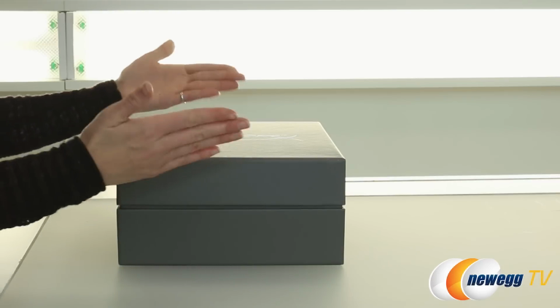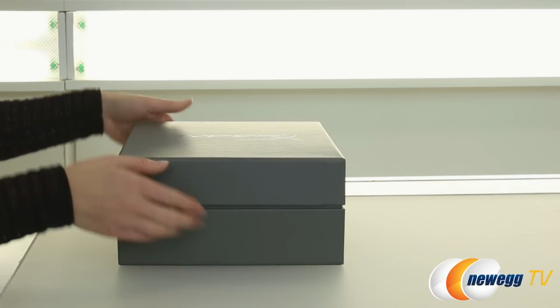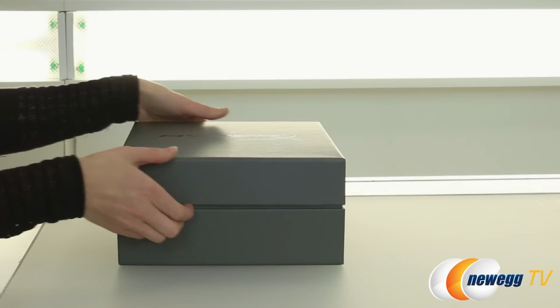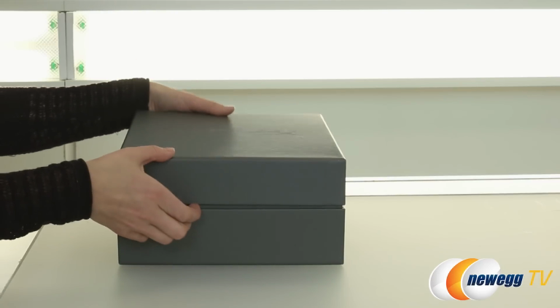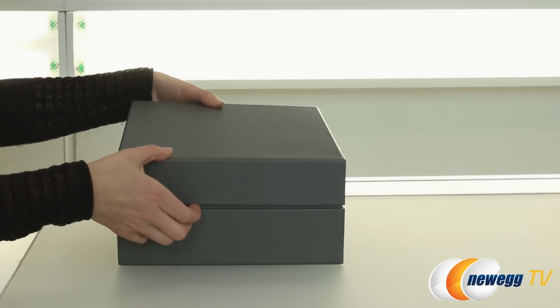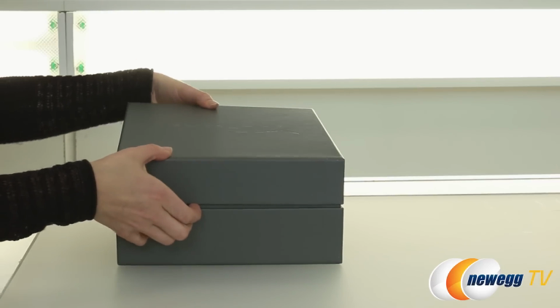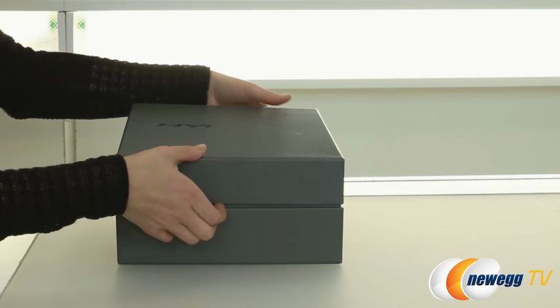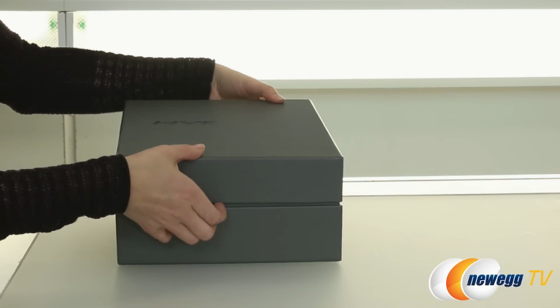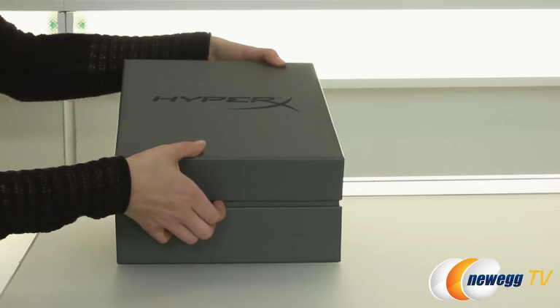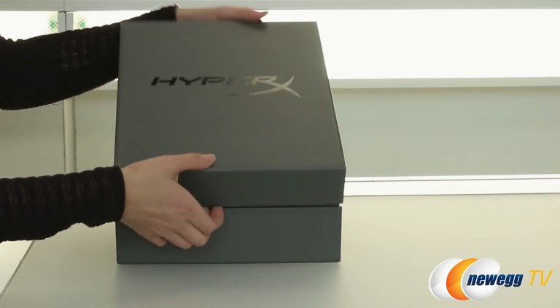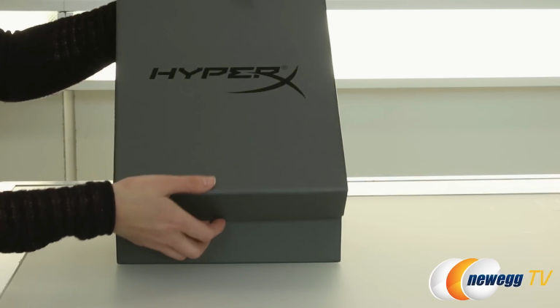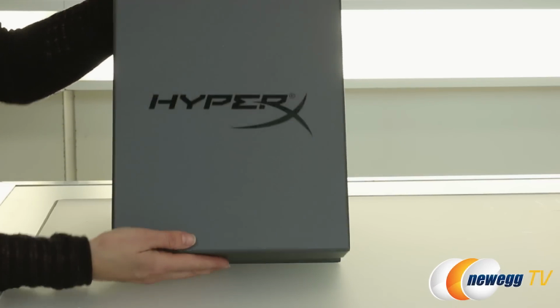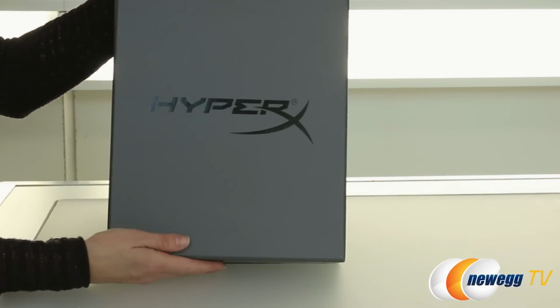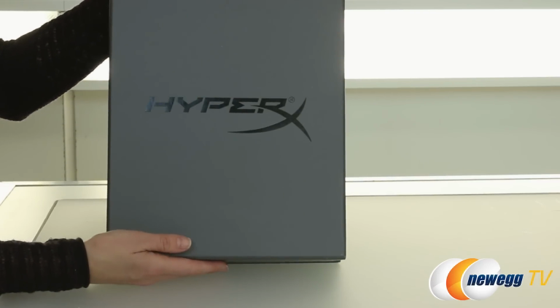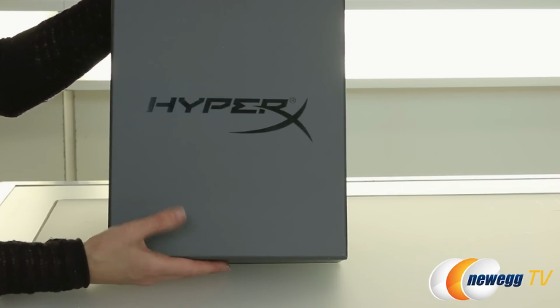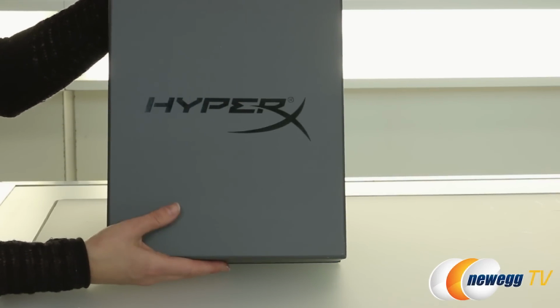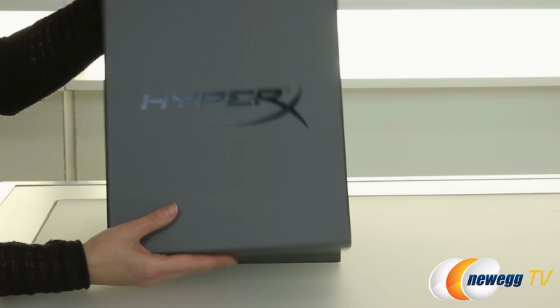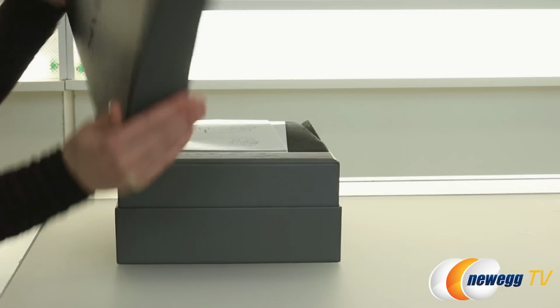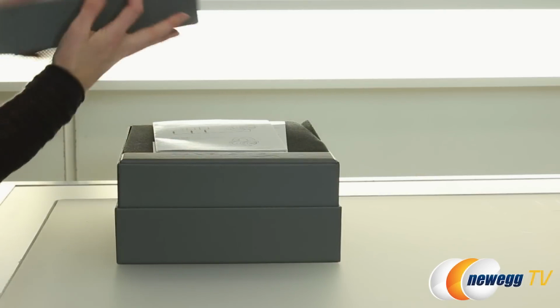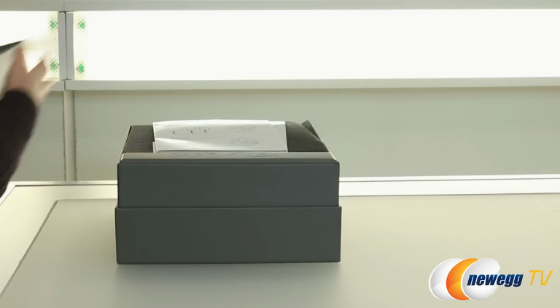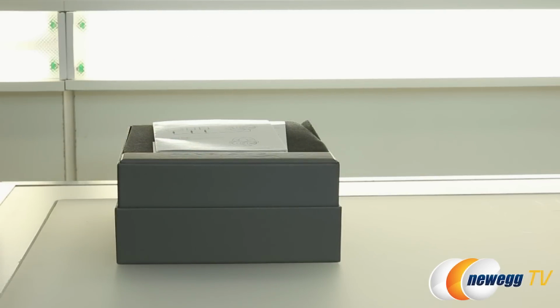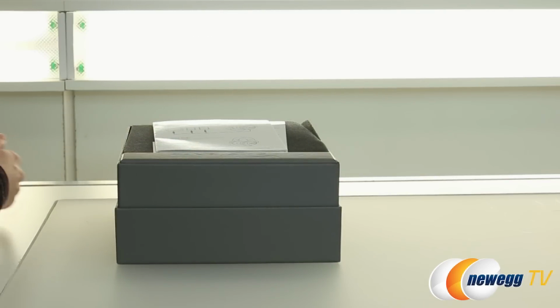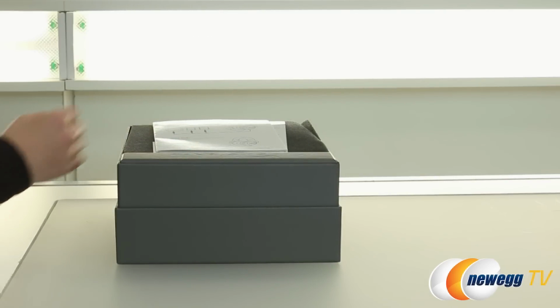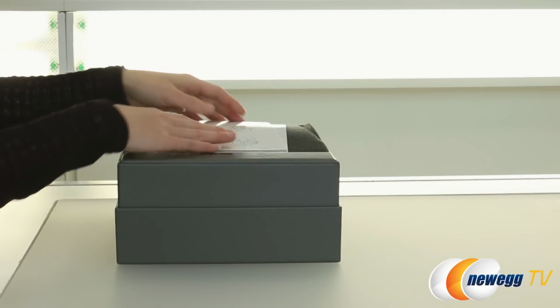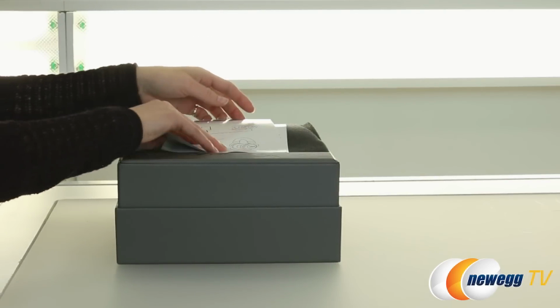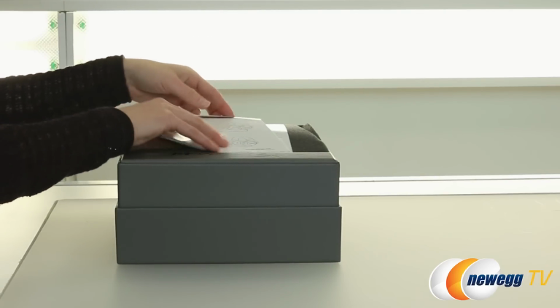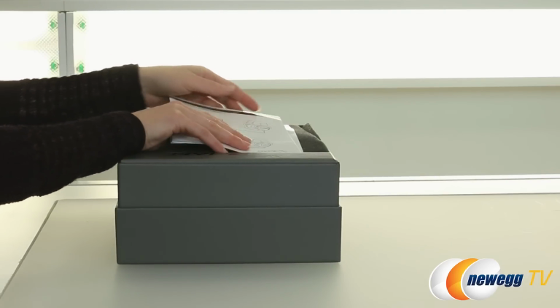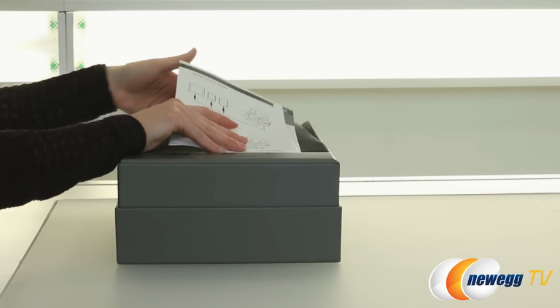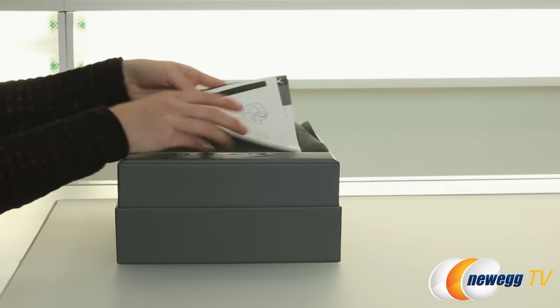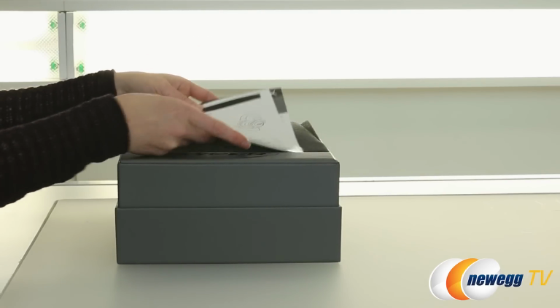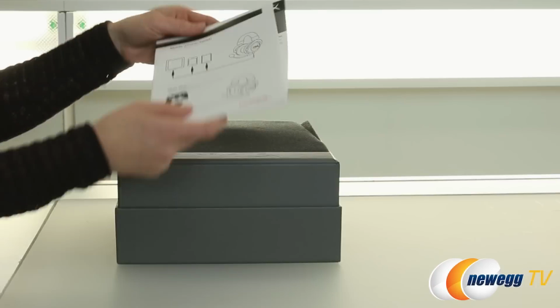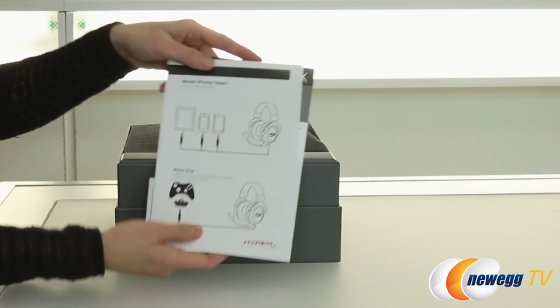I've taken the box out of the box so that I can take things out of the box for you. I really appreciate HyperX using this box because most headsets come in super difficult to open packaging and I can't do it gracefully.